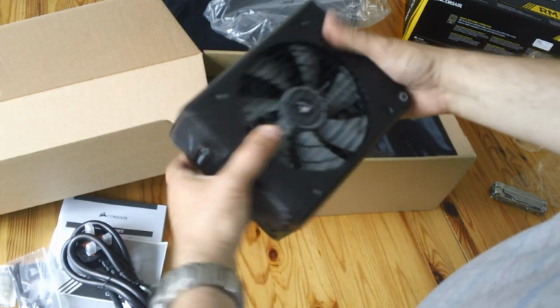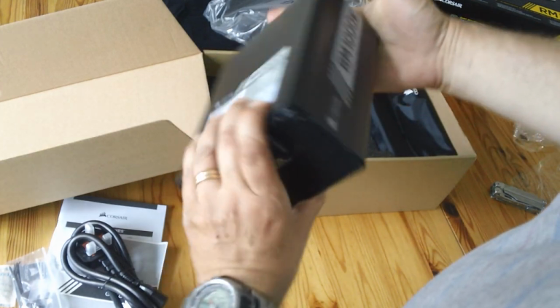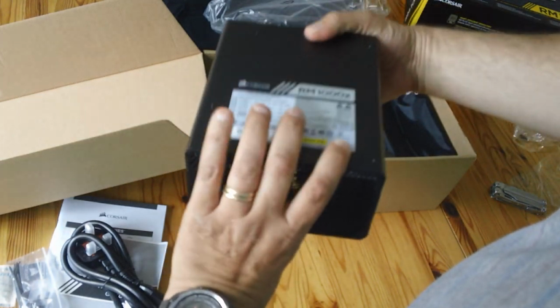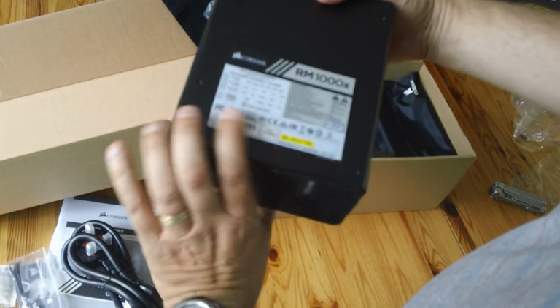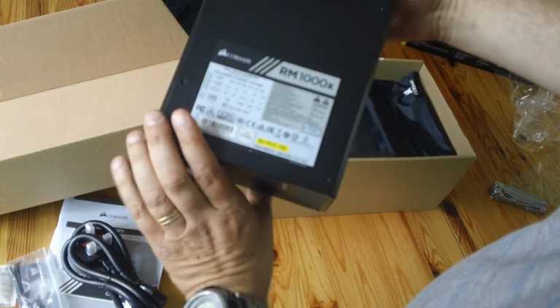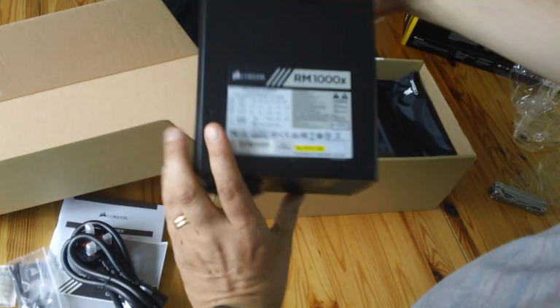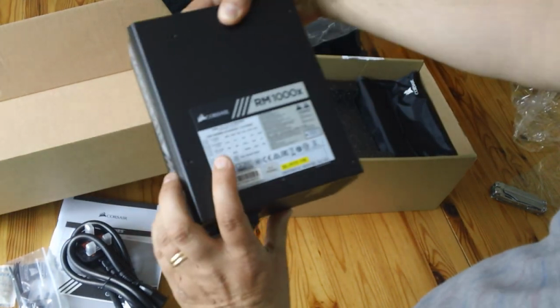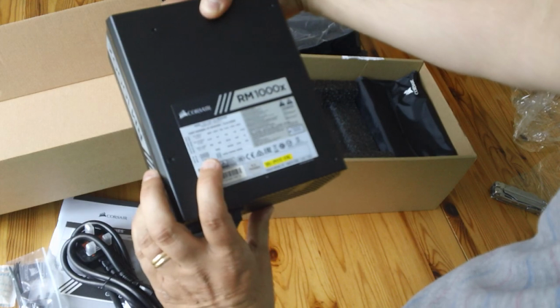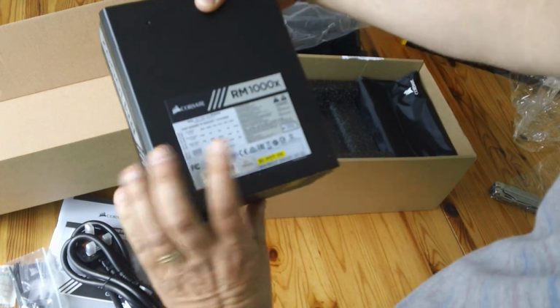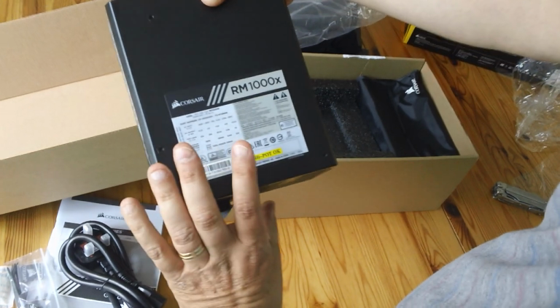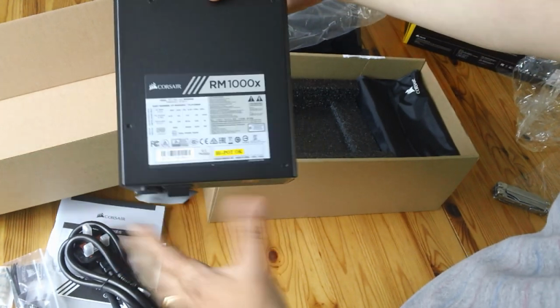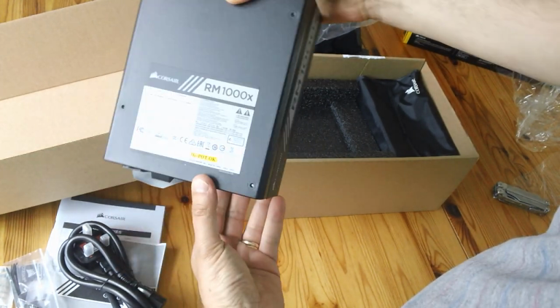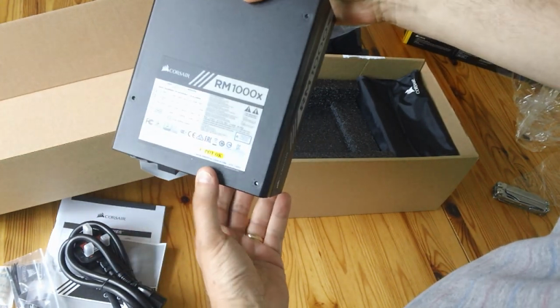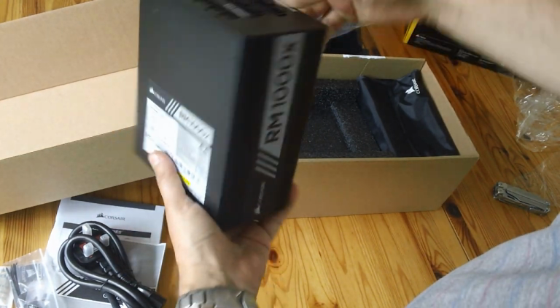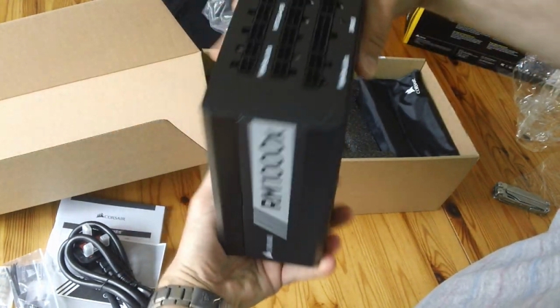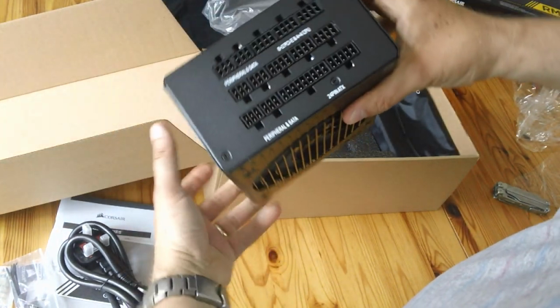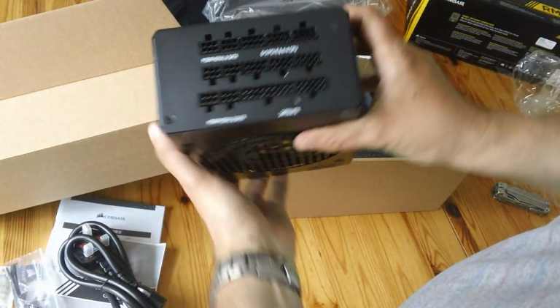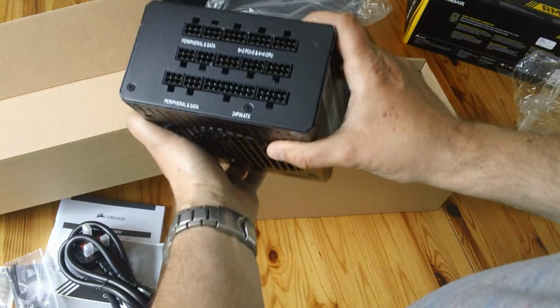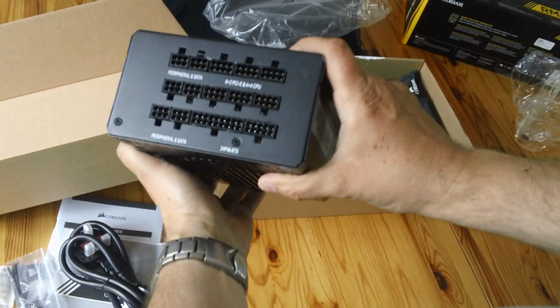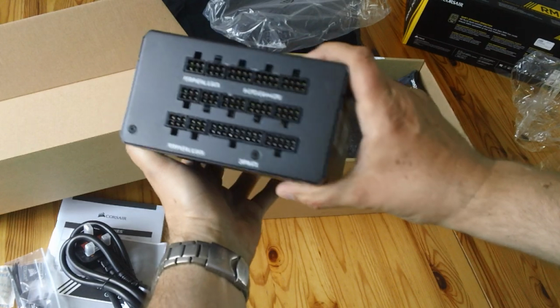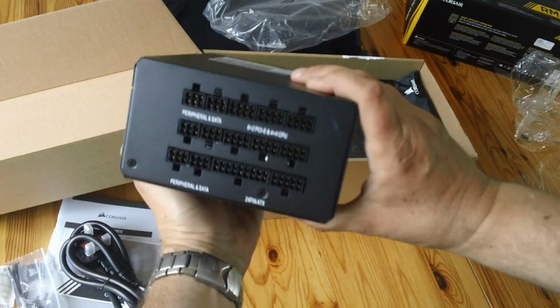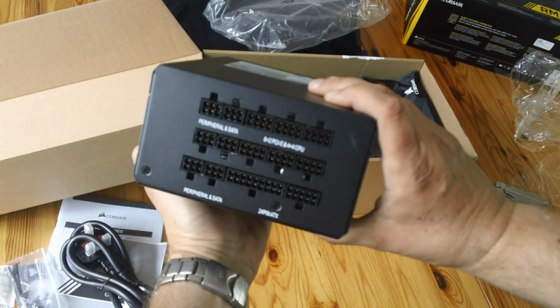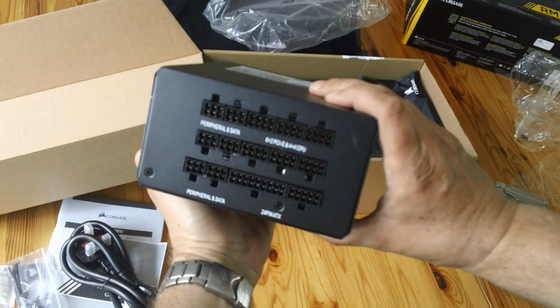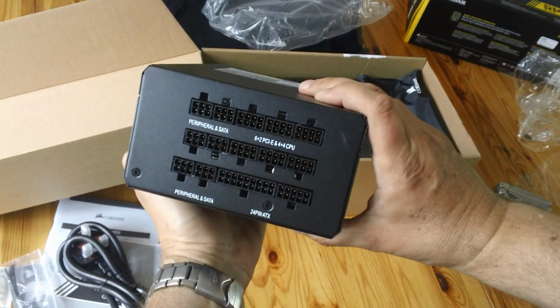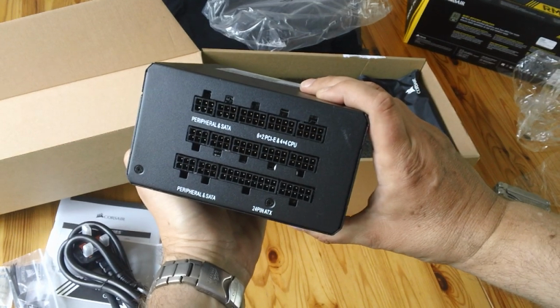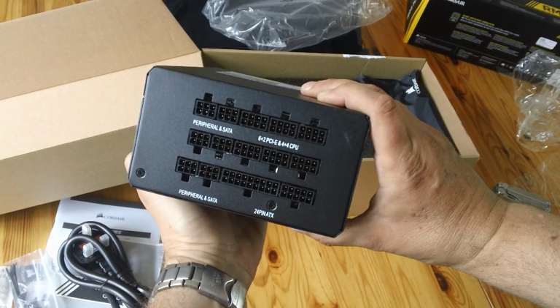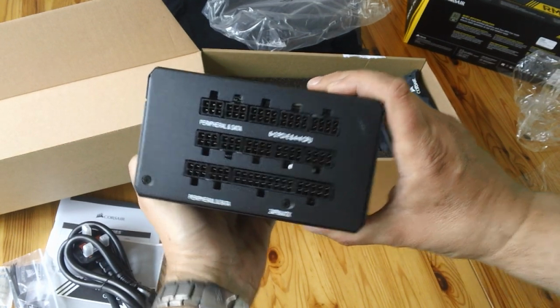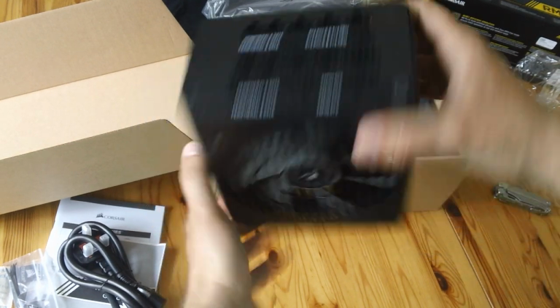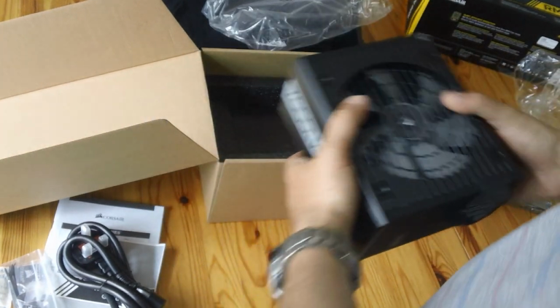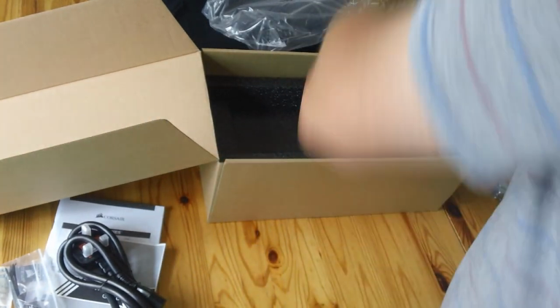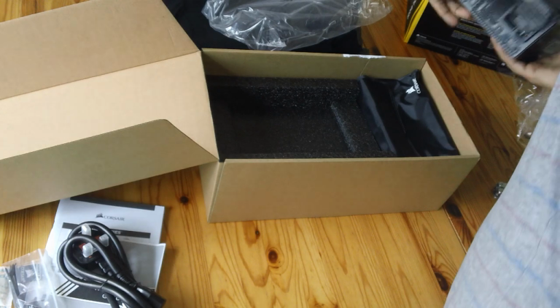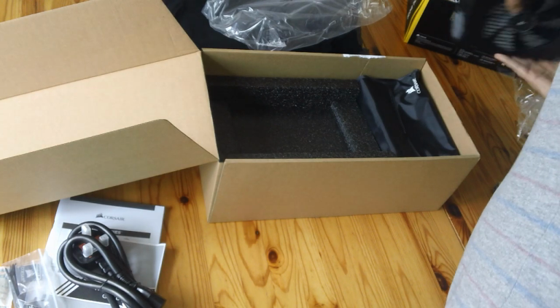There's the PSU by itself — quite weighty. That's the back plate of it, and there are all the connectors for it. So that's the actual brick itself.